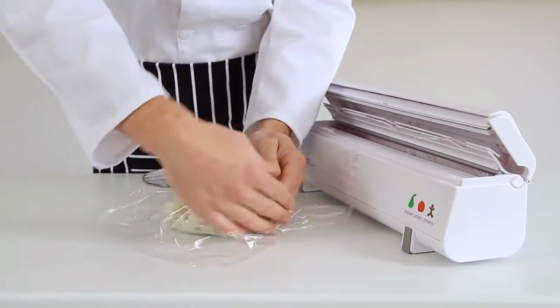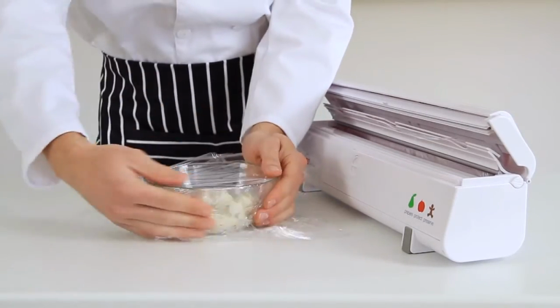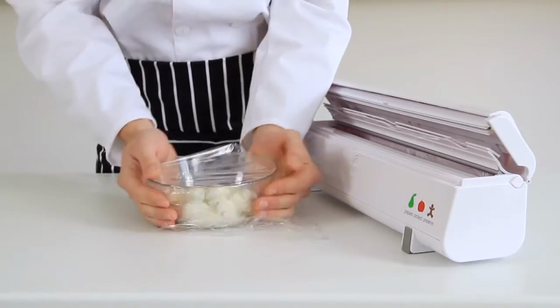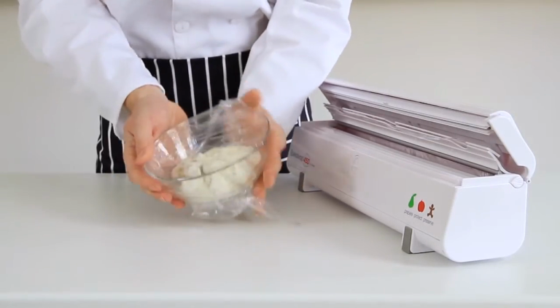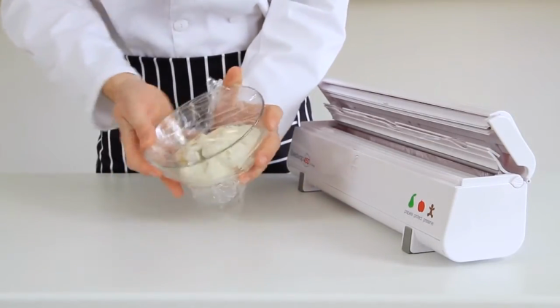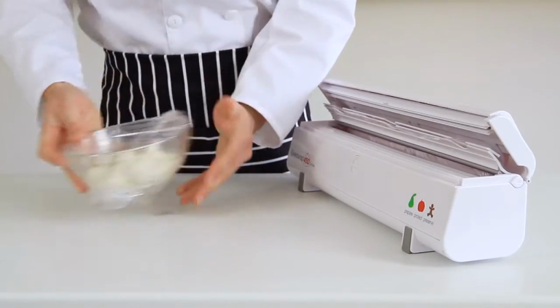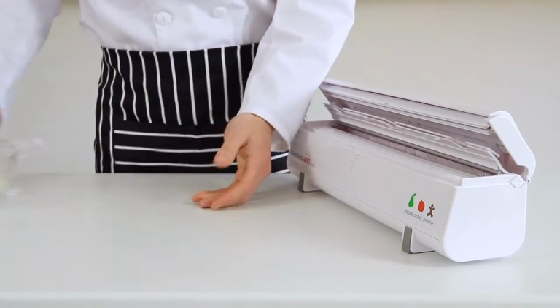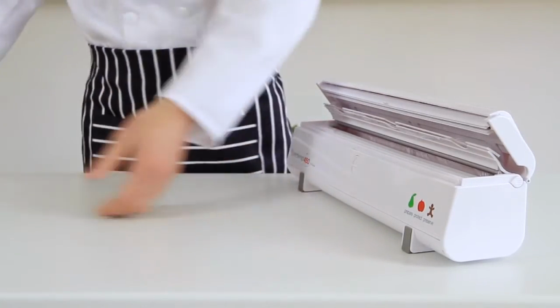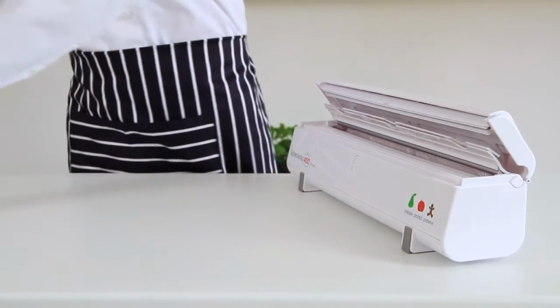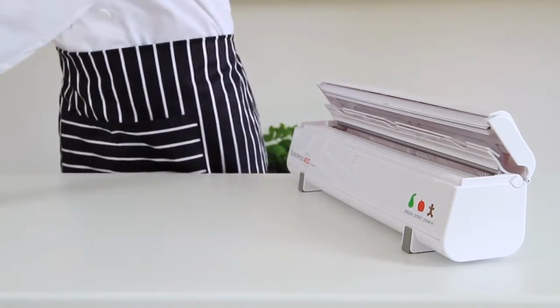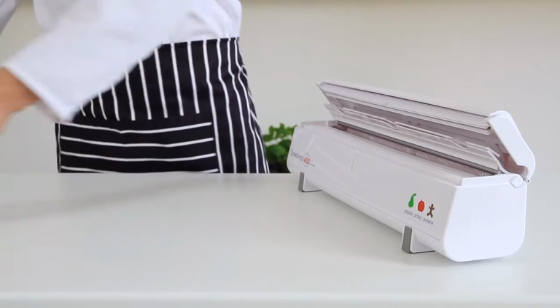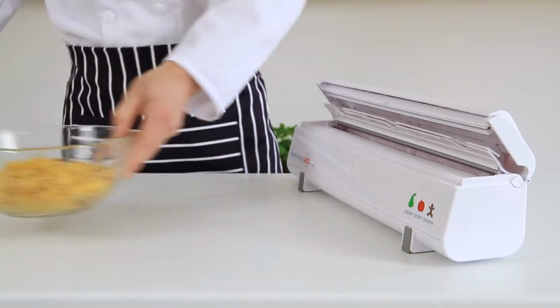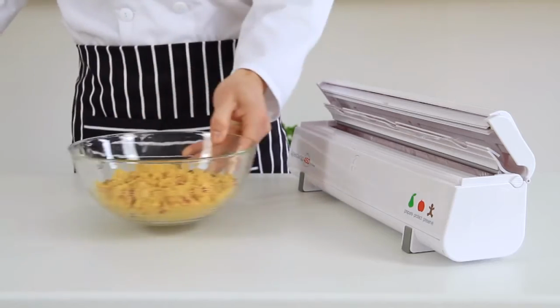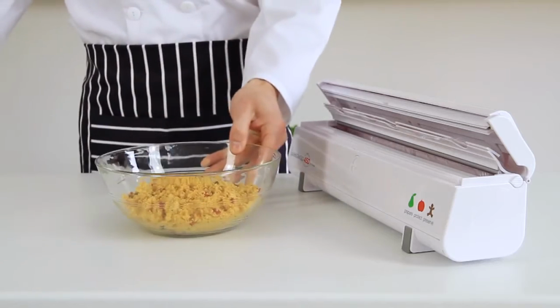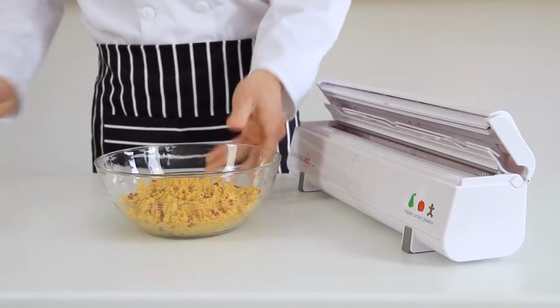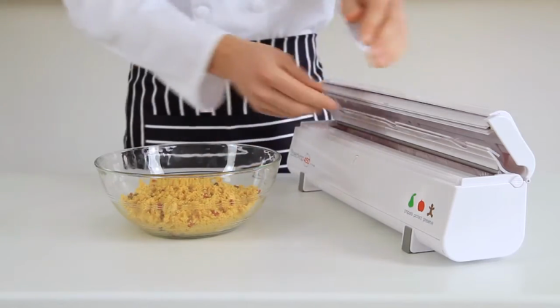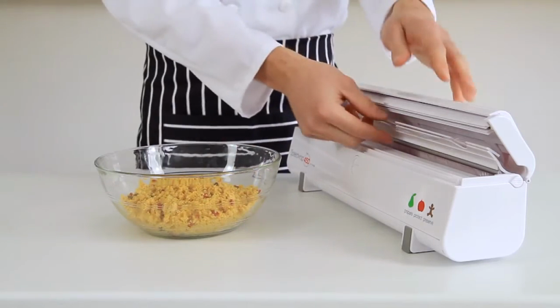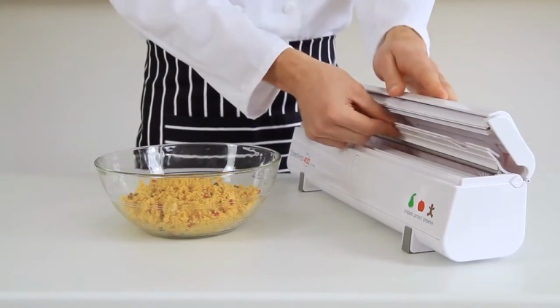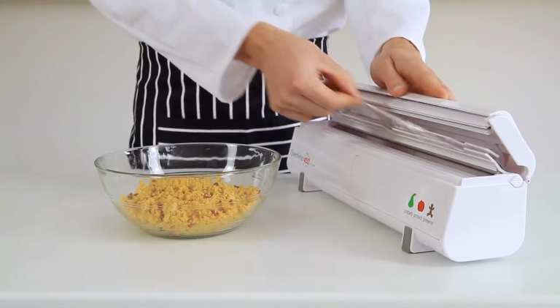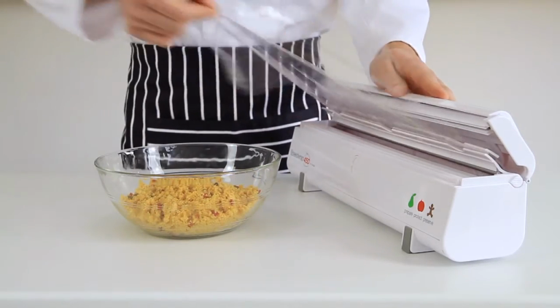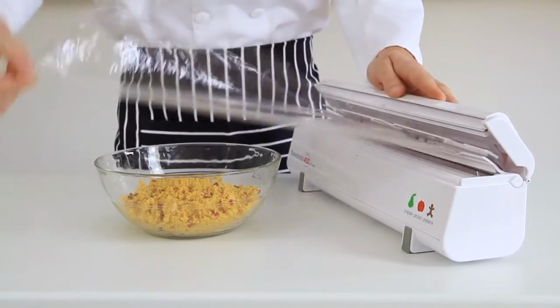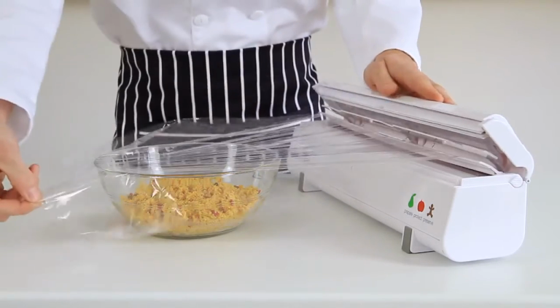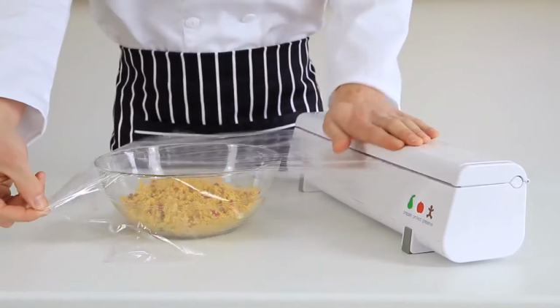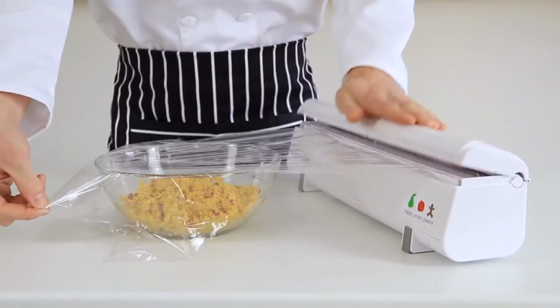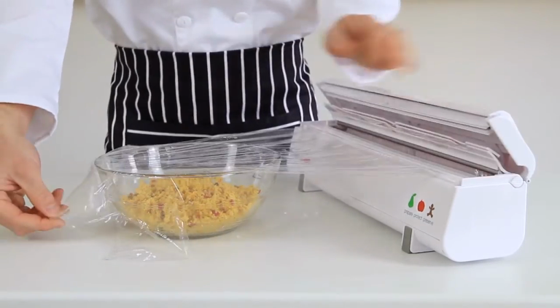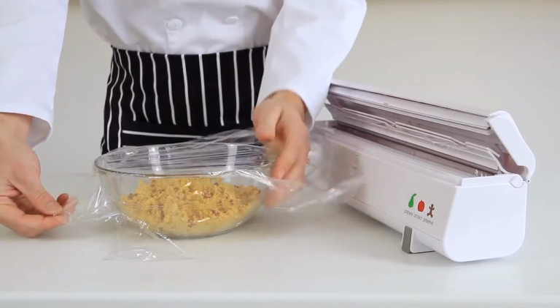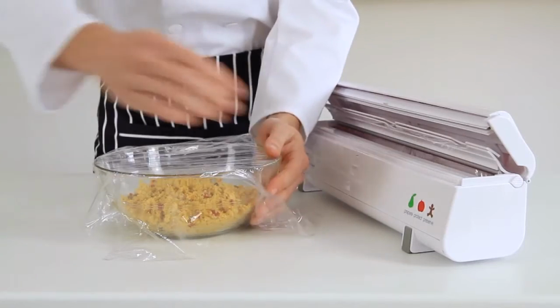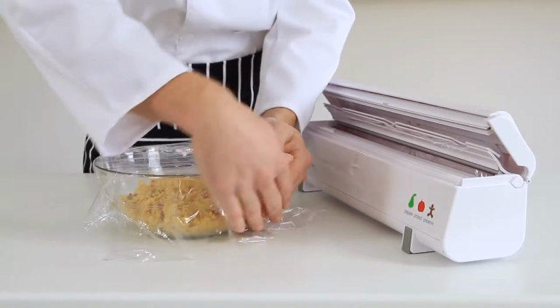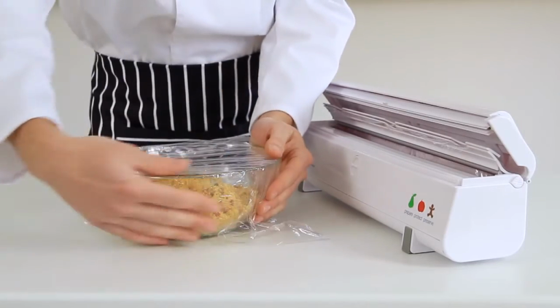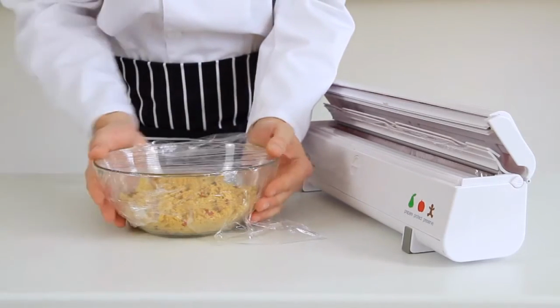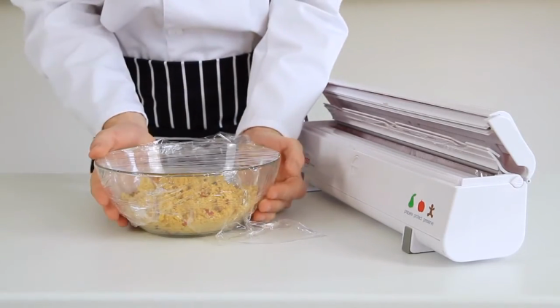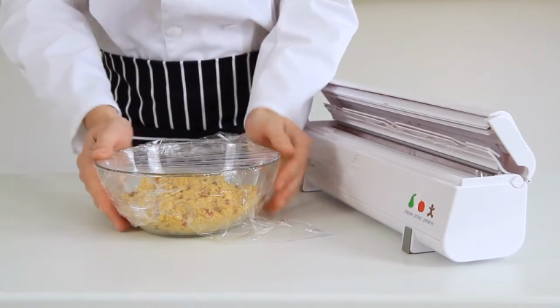No more searching for the end of the cling film roll, no more scrunching or waste, and much, much quicker. With Speed Wrap, the end of the roll is held firmly in place, ready to use time and time again.